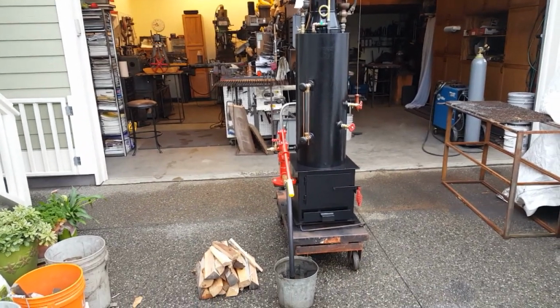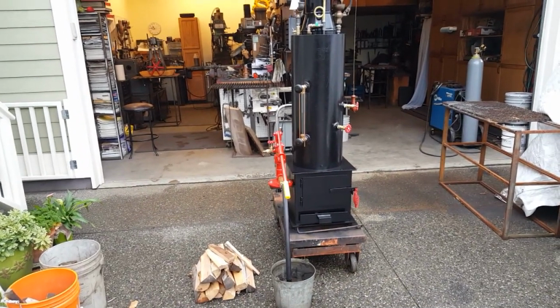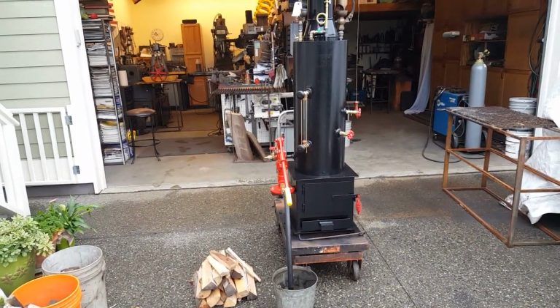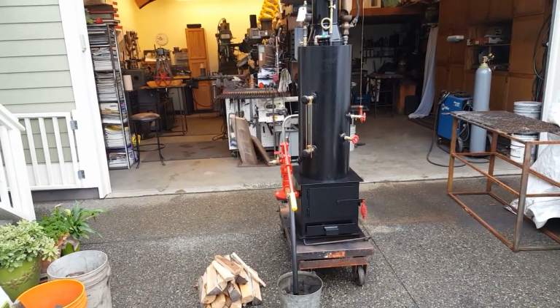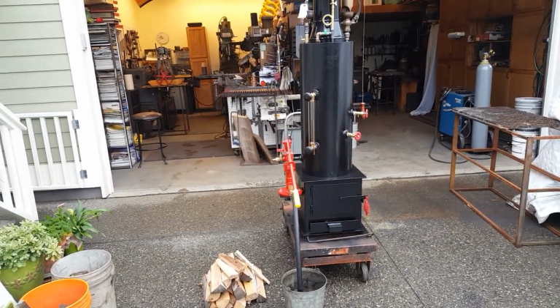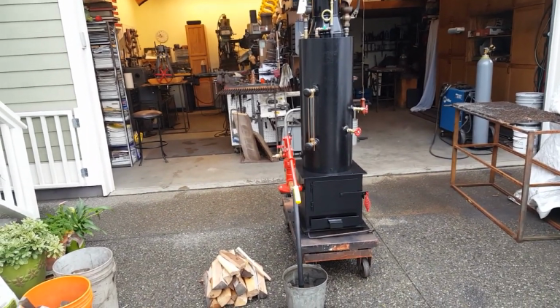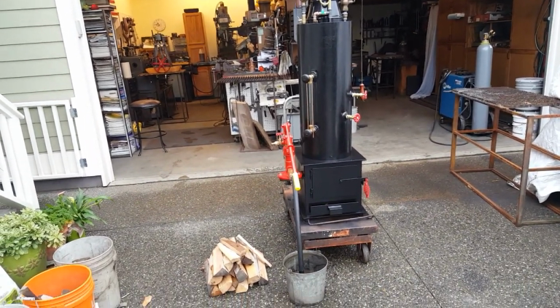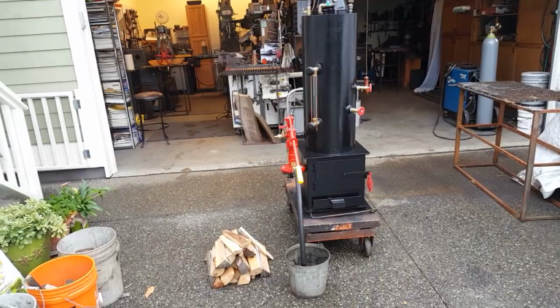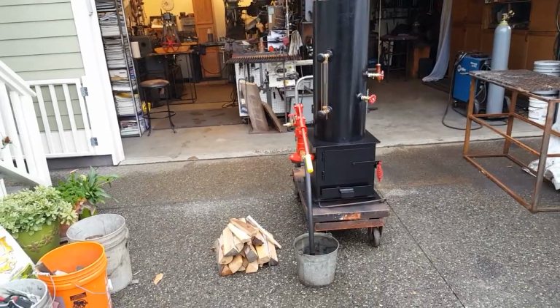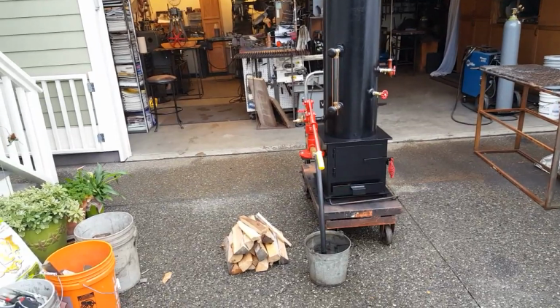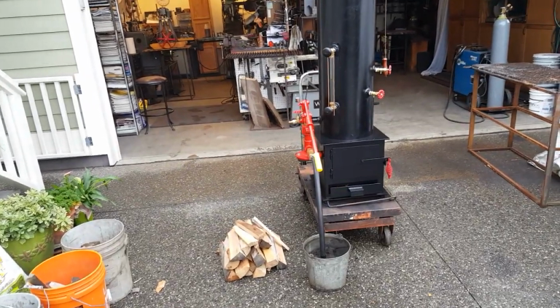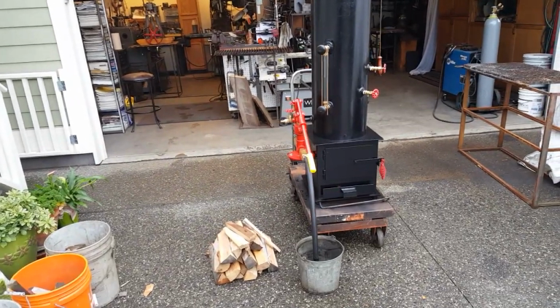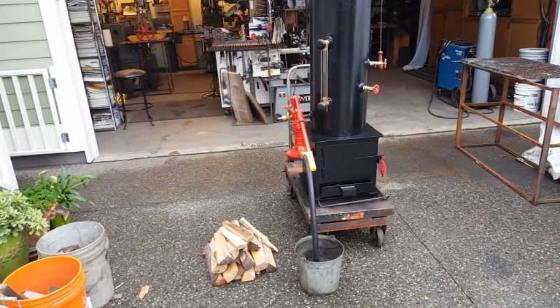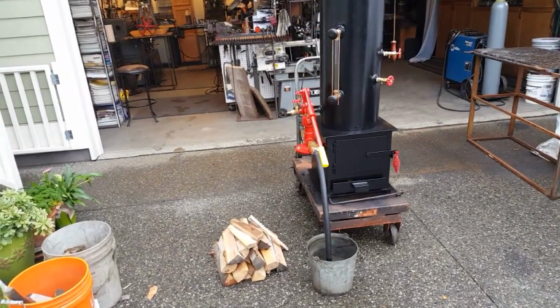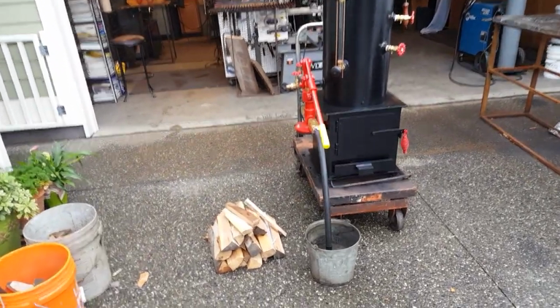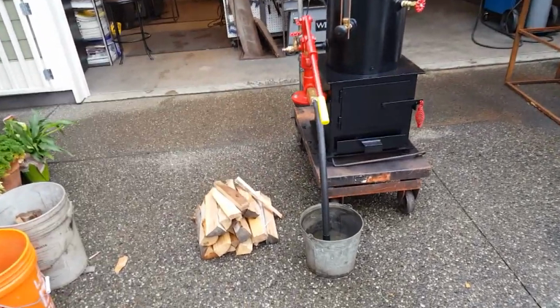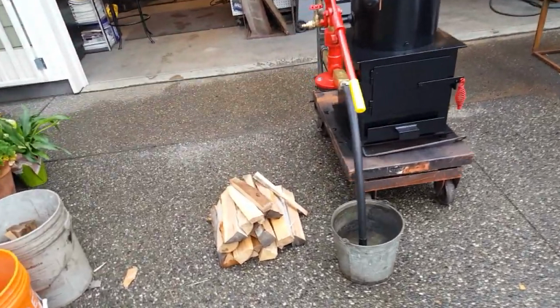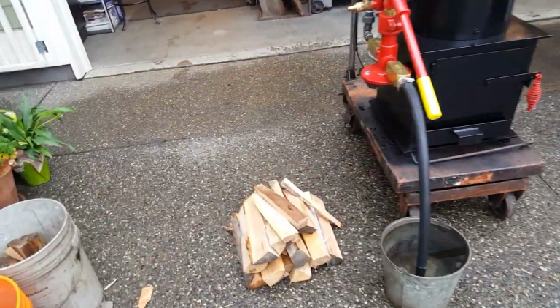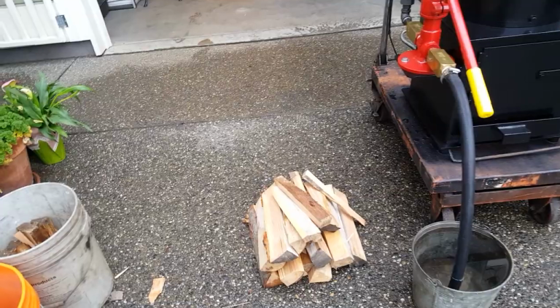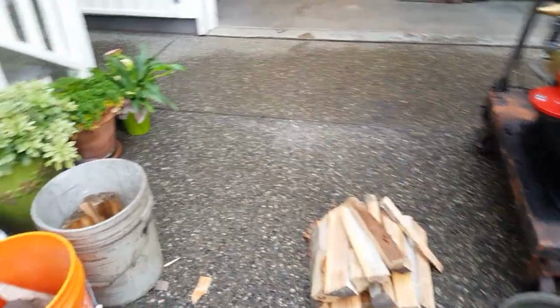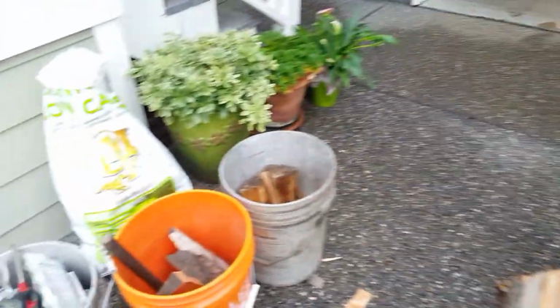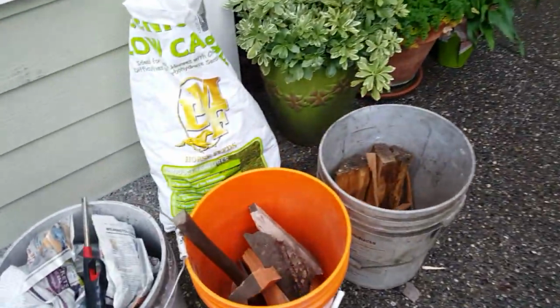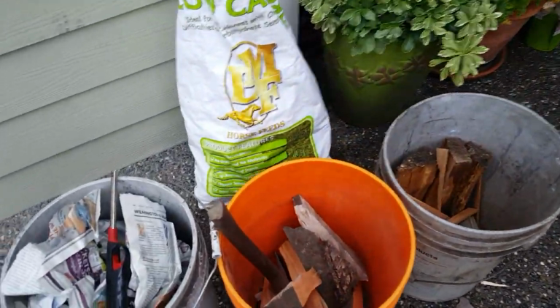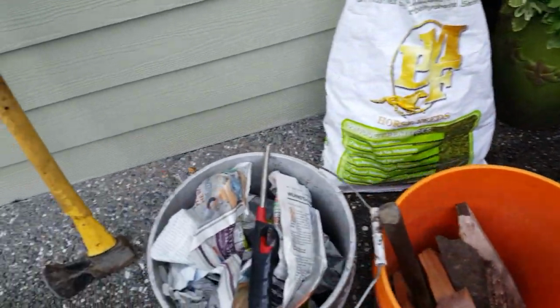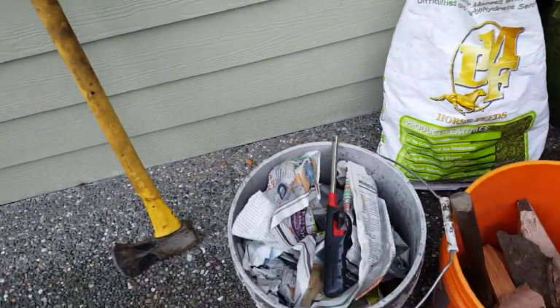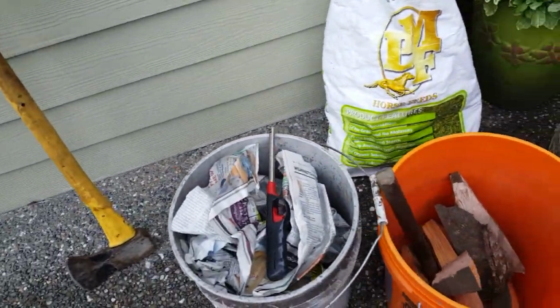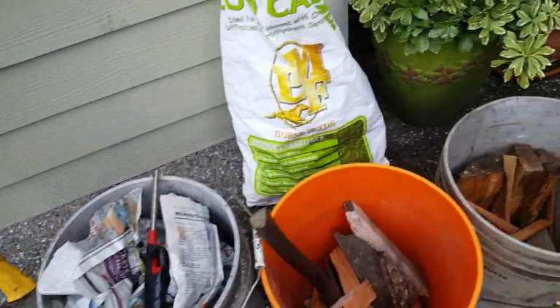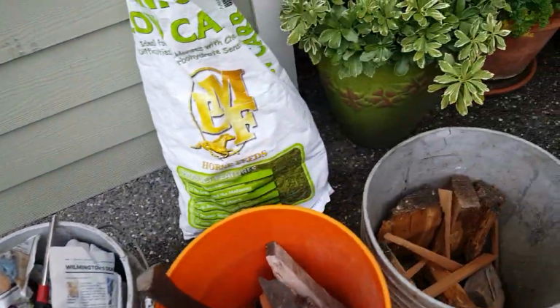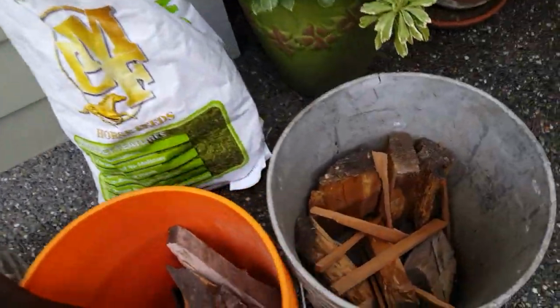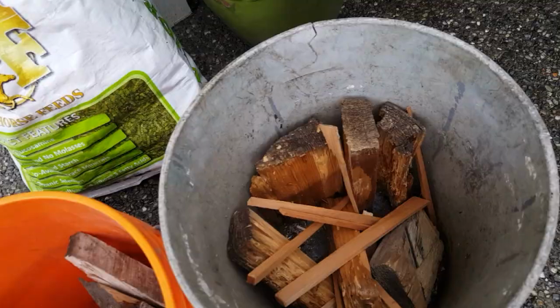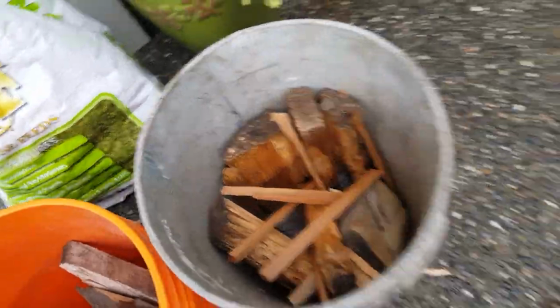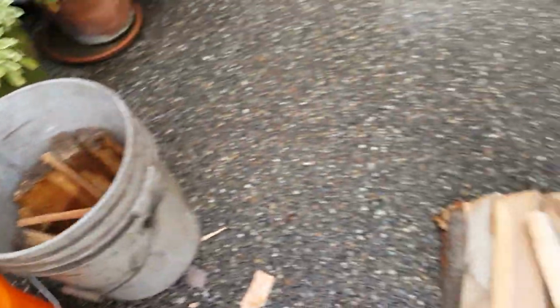I've got a boiler here that's brand new that I'm just going to run for the first time. What I've got here is wood and kindling, paper, things like that to start the fire.